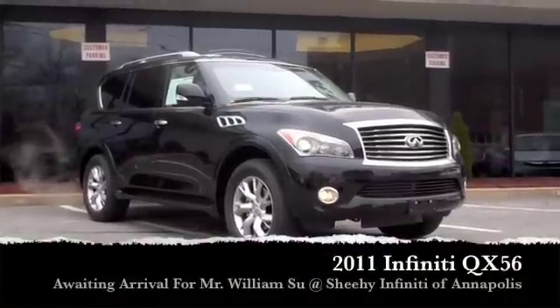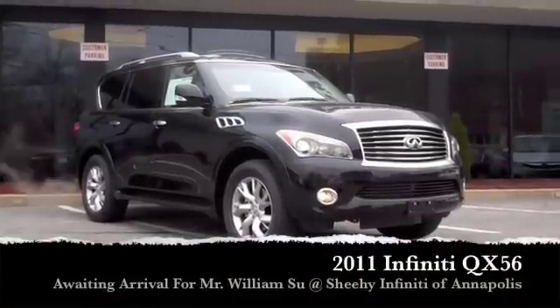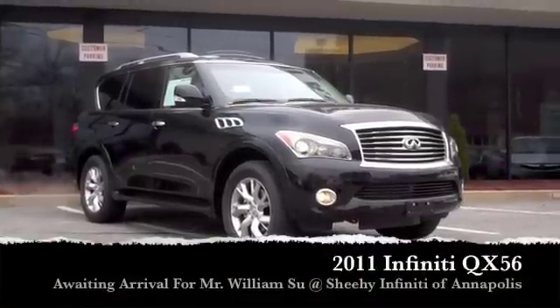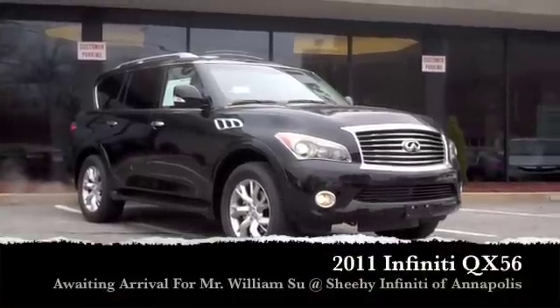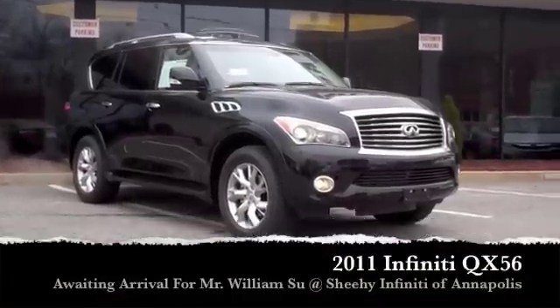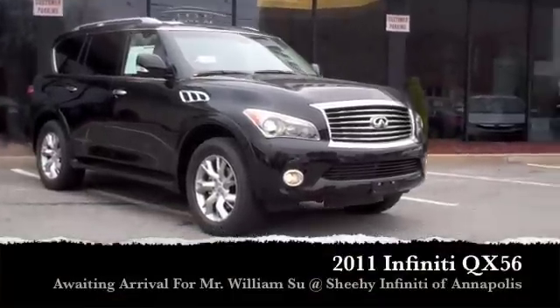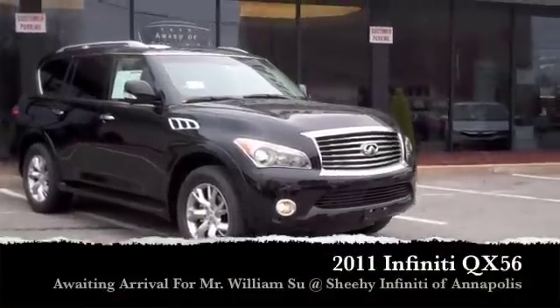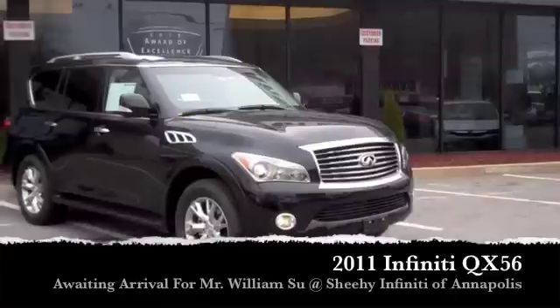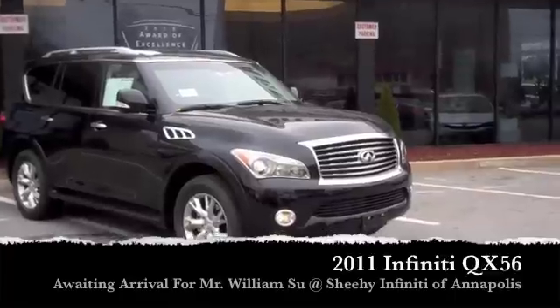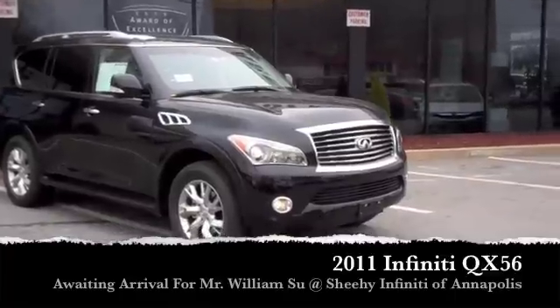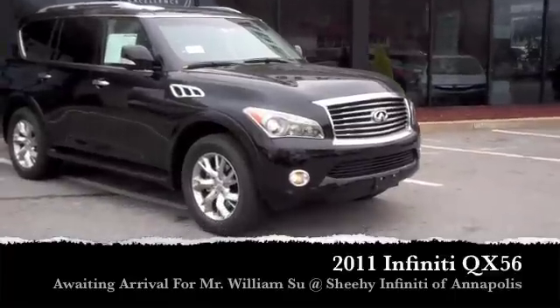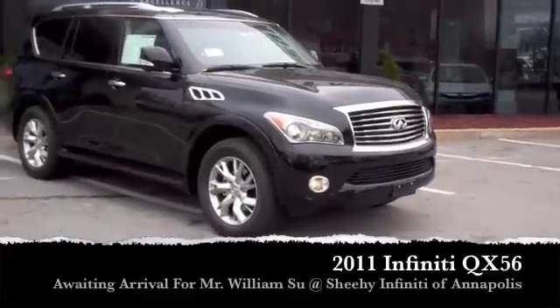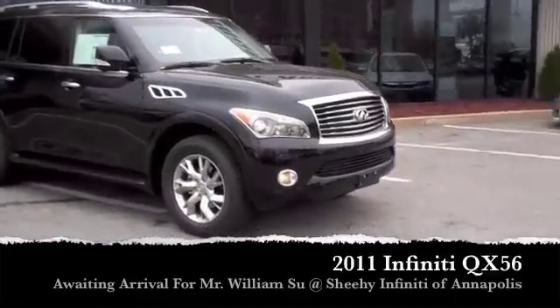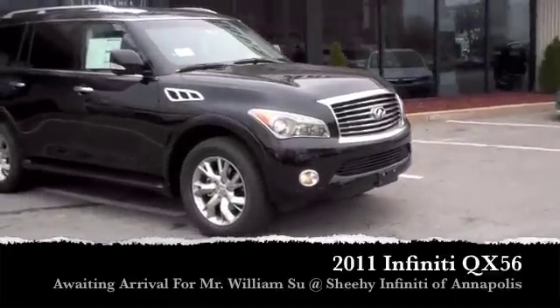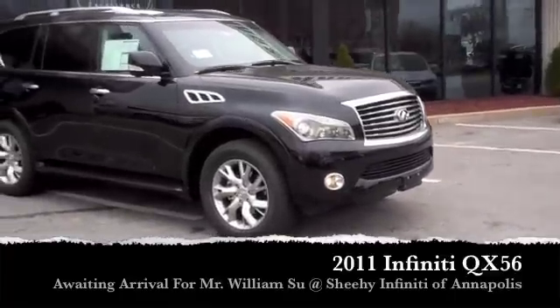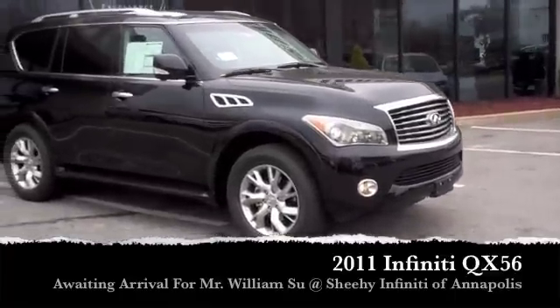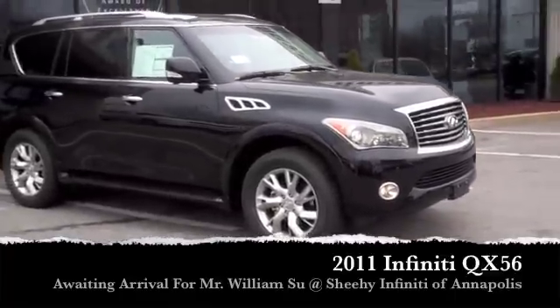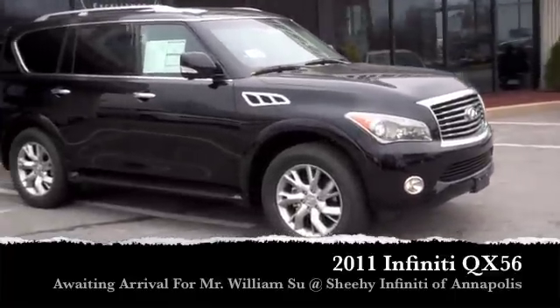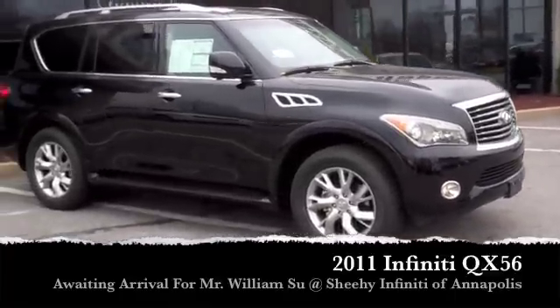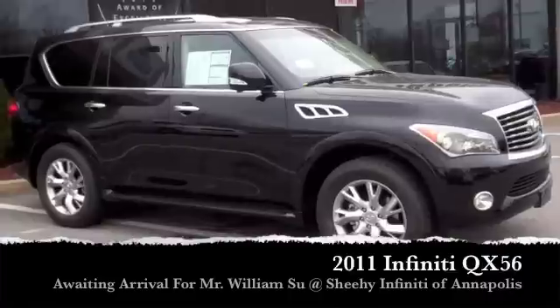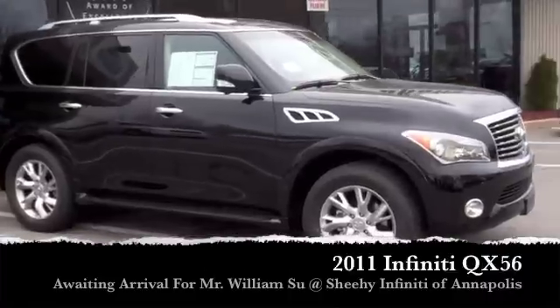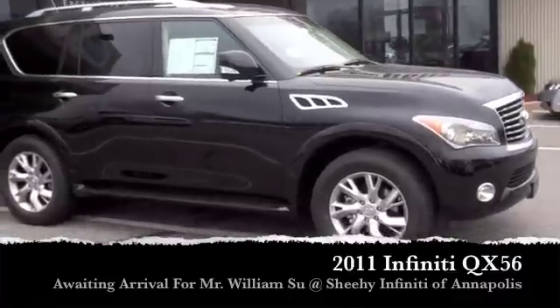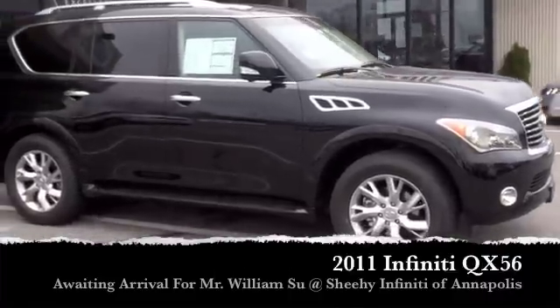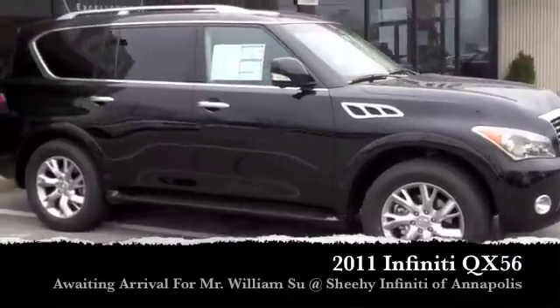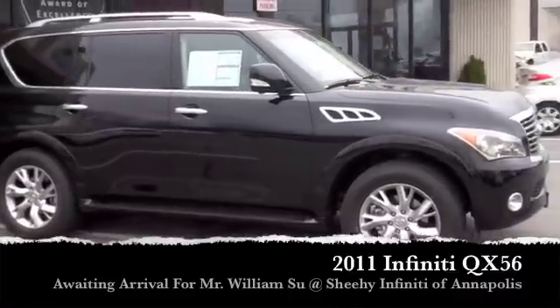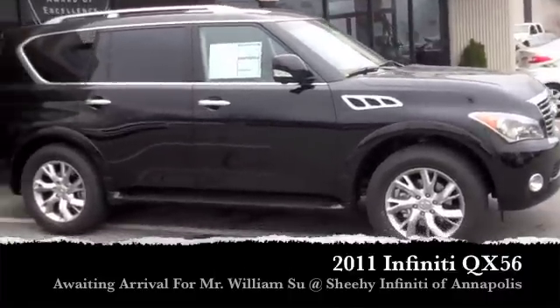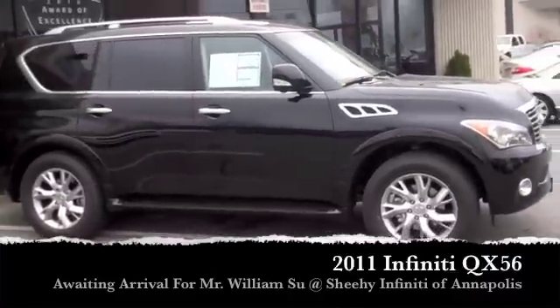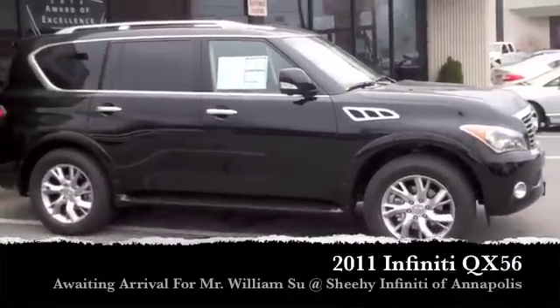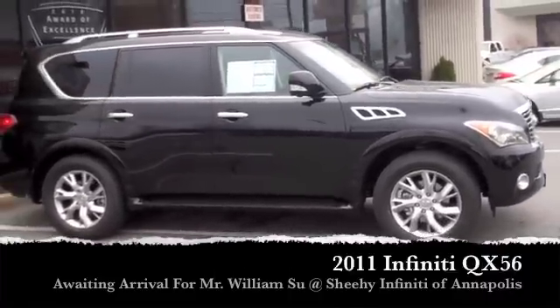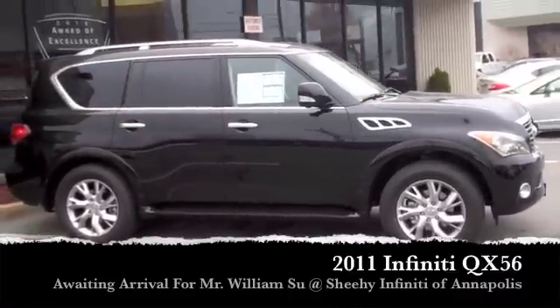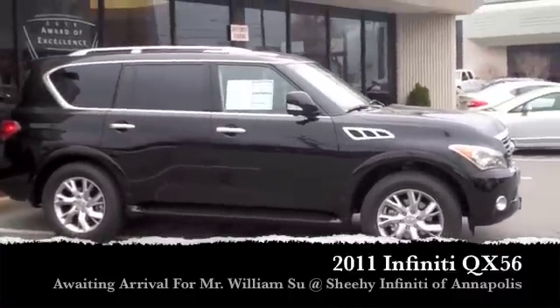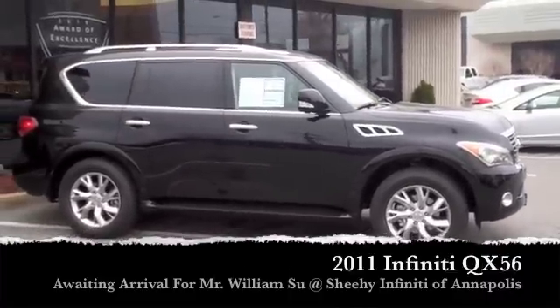Hey Mr. Su, how are you? This is Nick at Sheehy Infinity in Annapolis. Joe Arcolini talked to you earlier — he wanted me to take a minute to send a video out of the QX56 you guys were in discussion about.